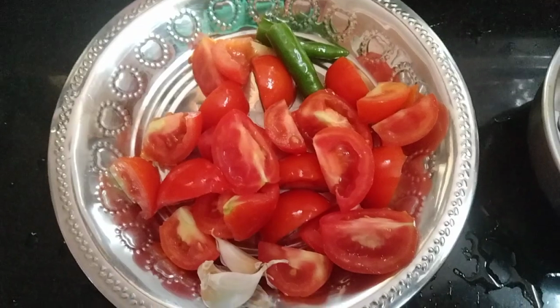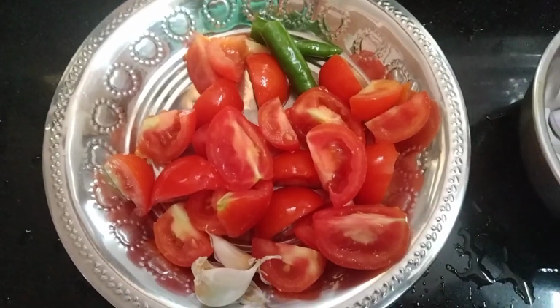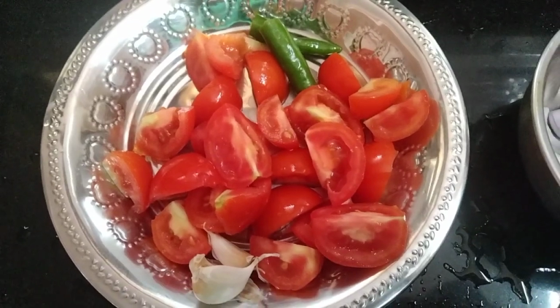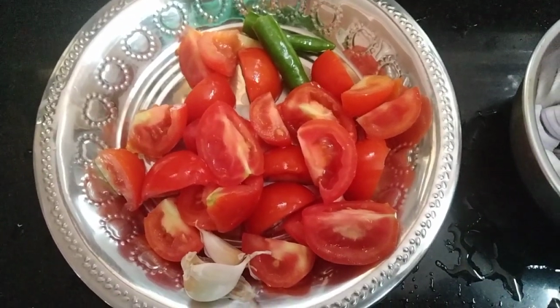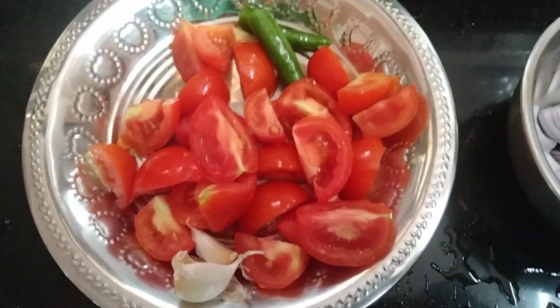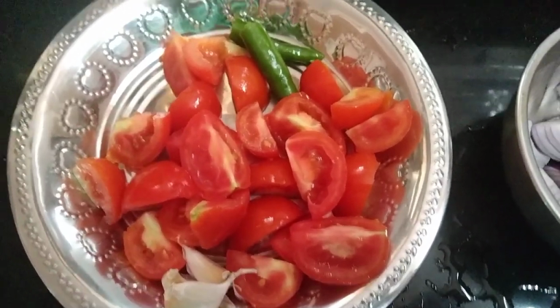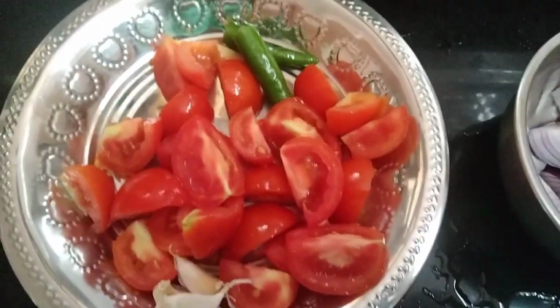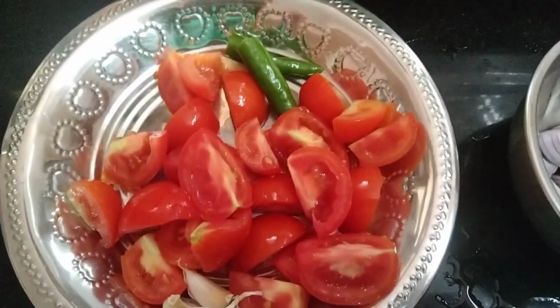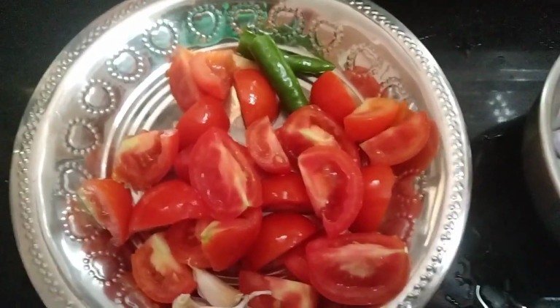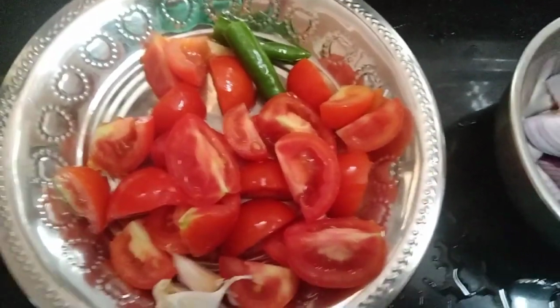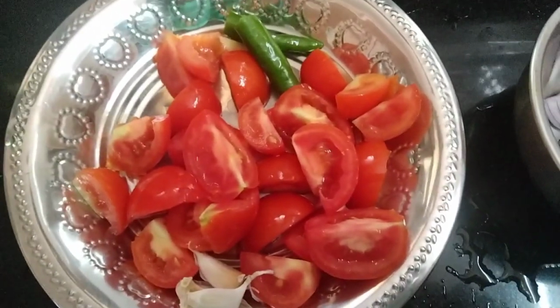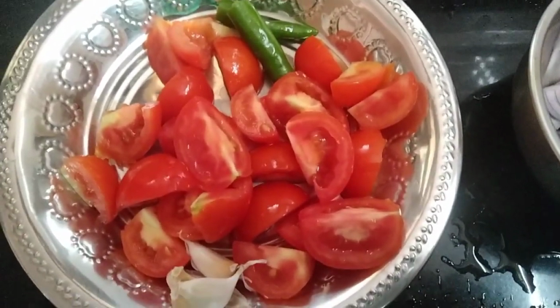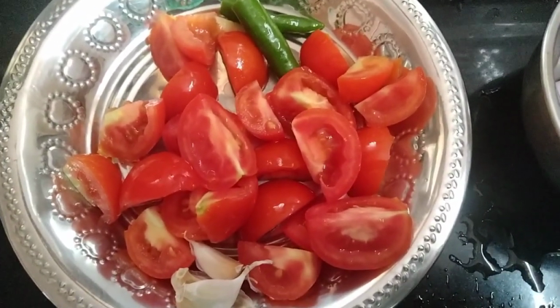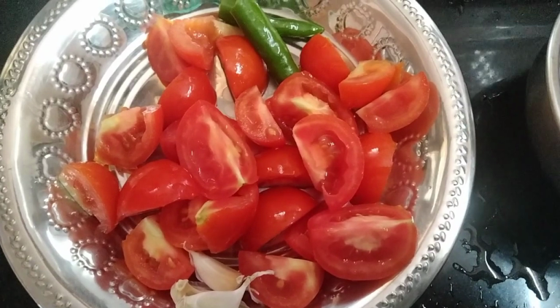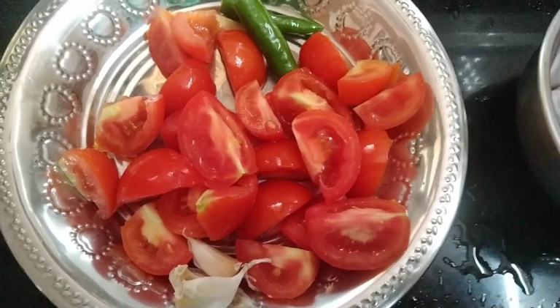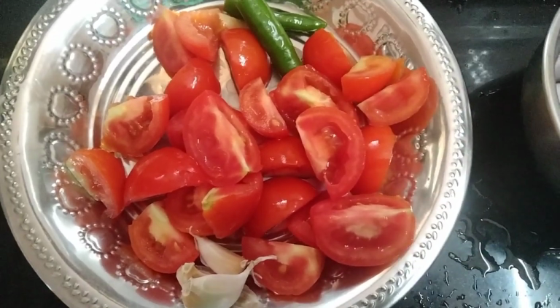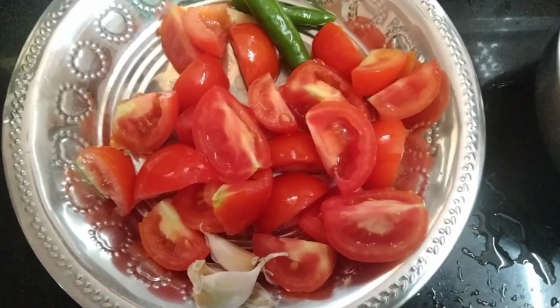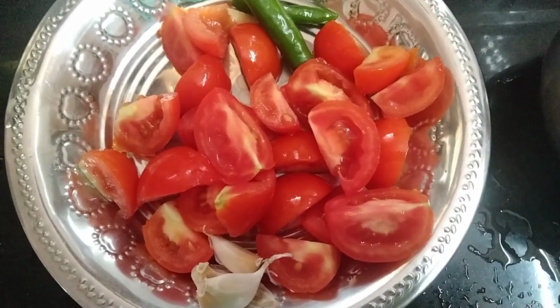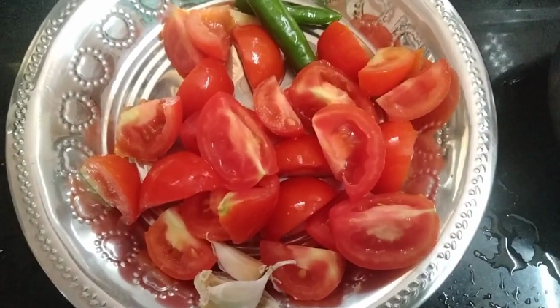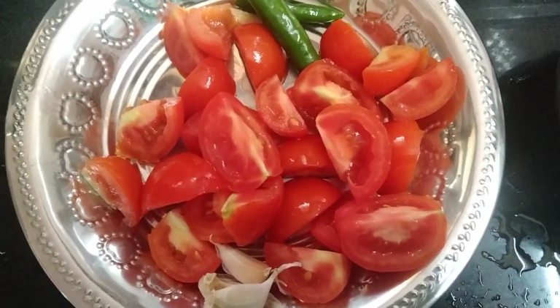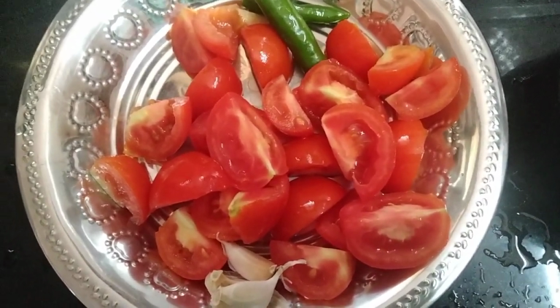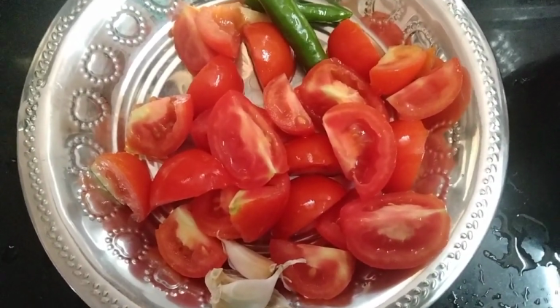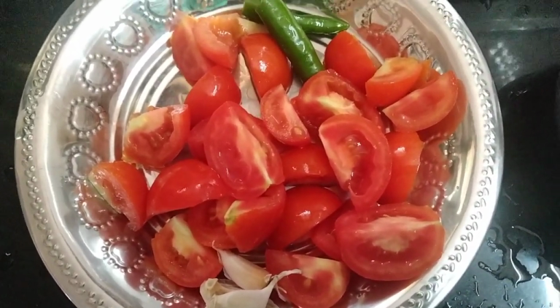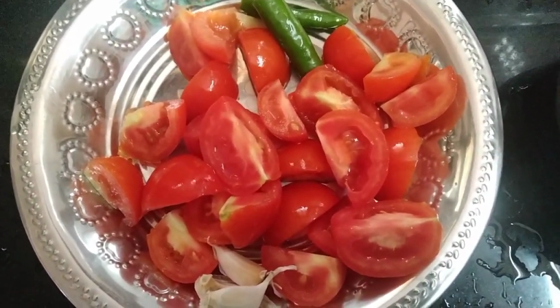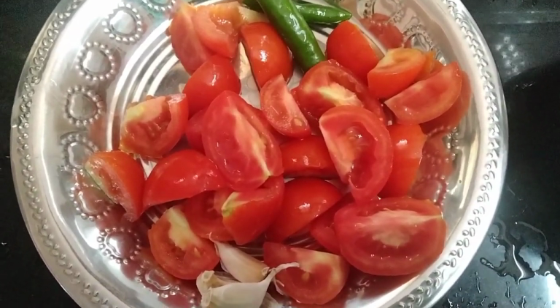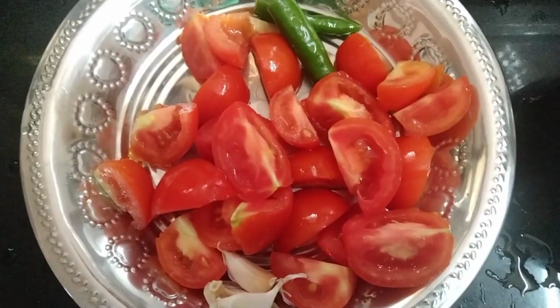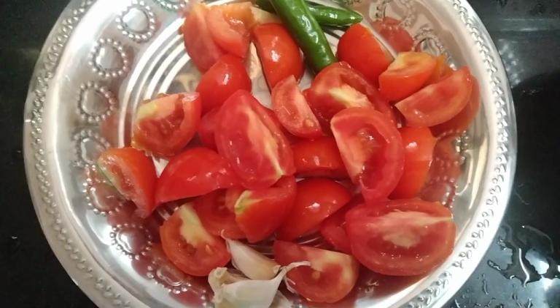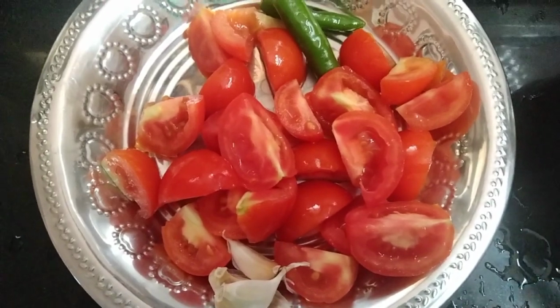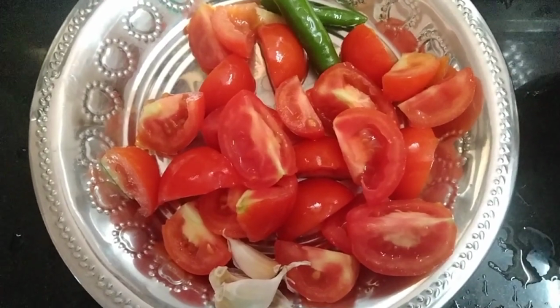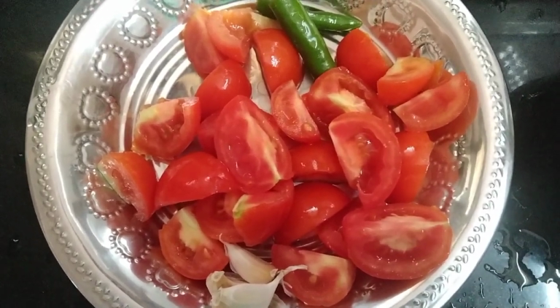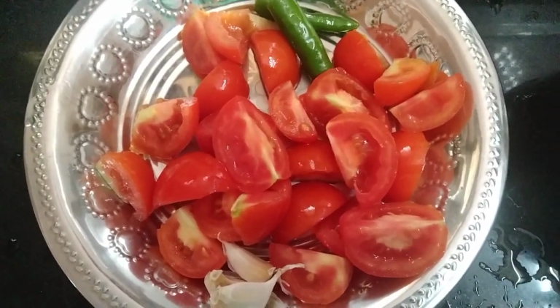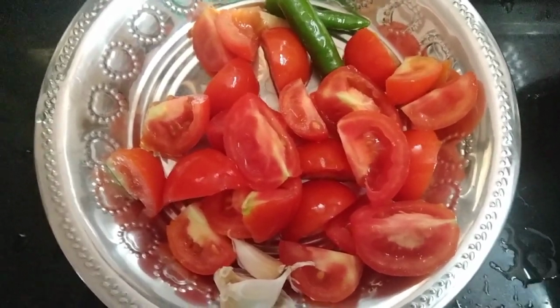Hi friends, welcome to Bharkavi's Kitchen. How to make this dish? This dish is very tasty and you can cook it in 5 minutes.